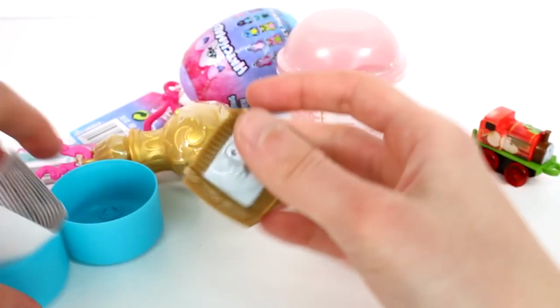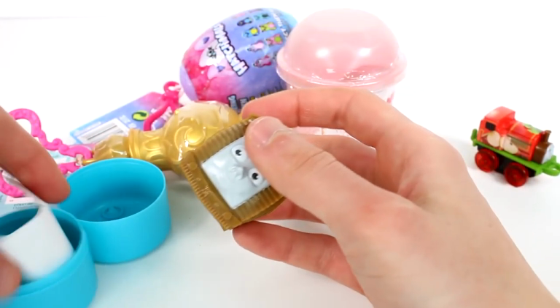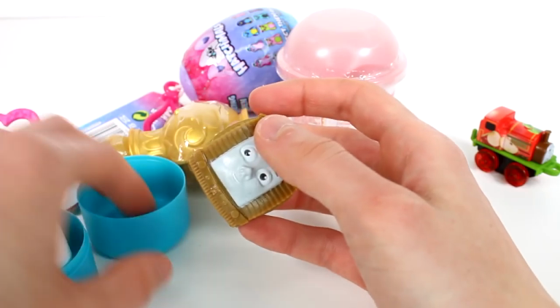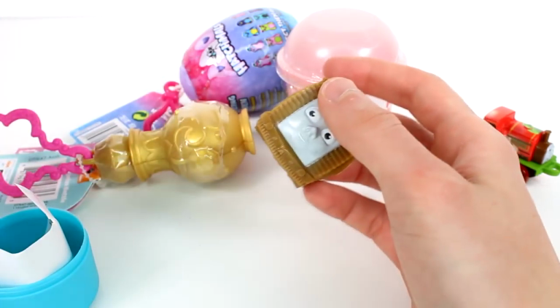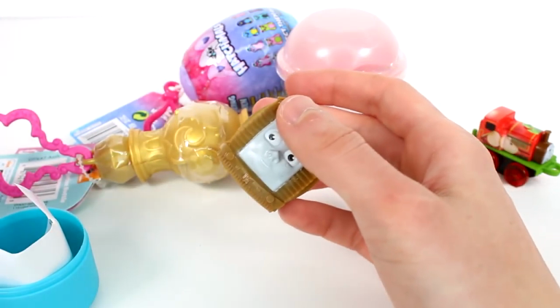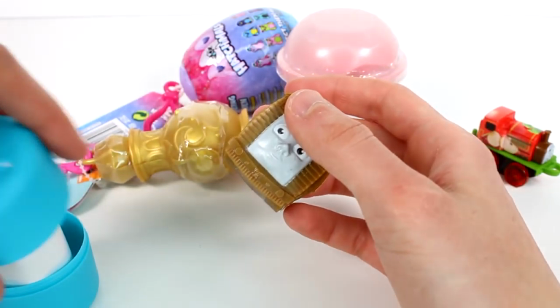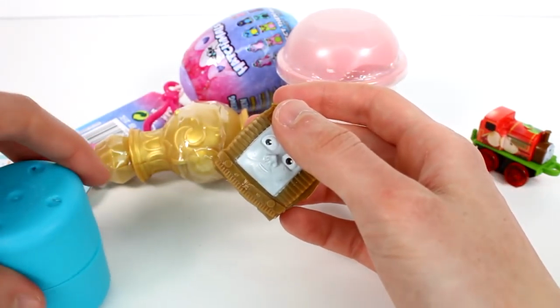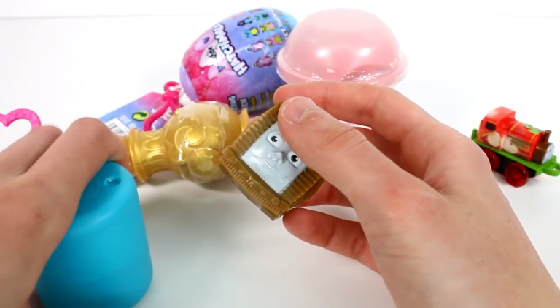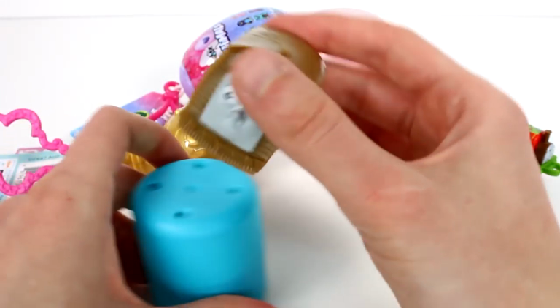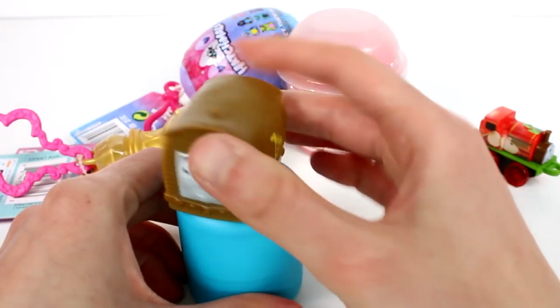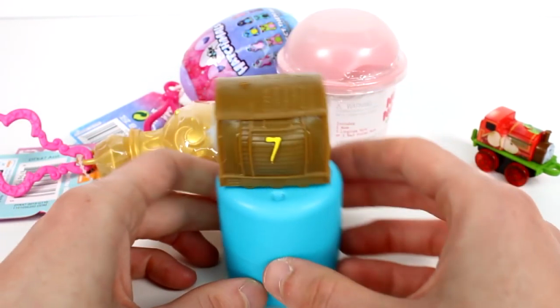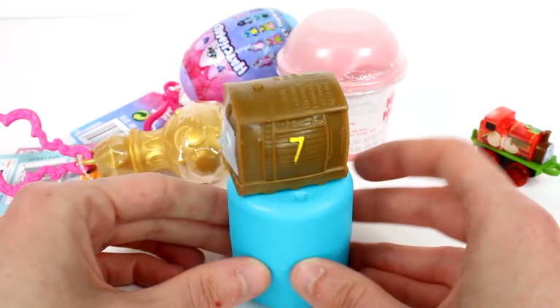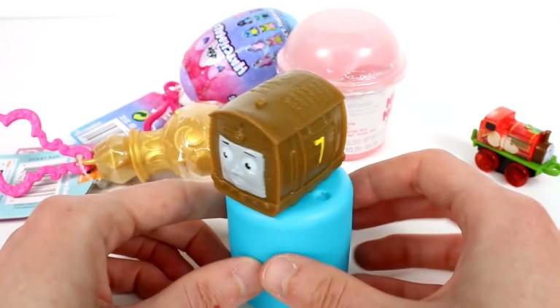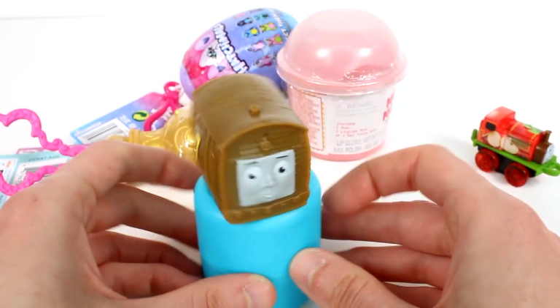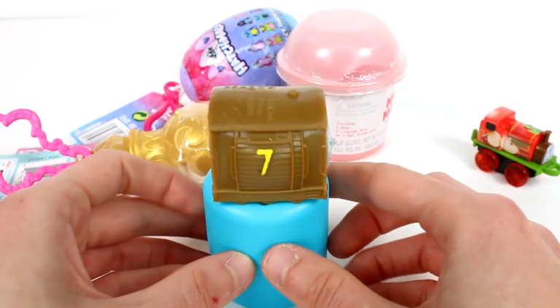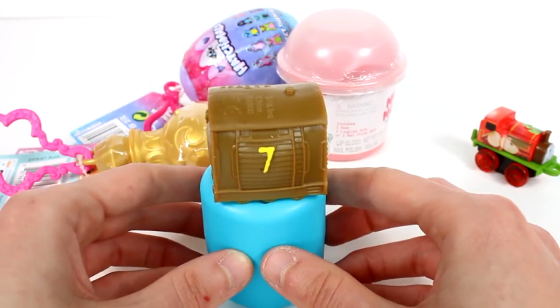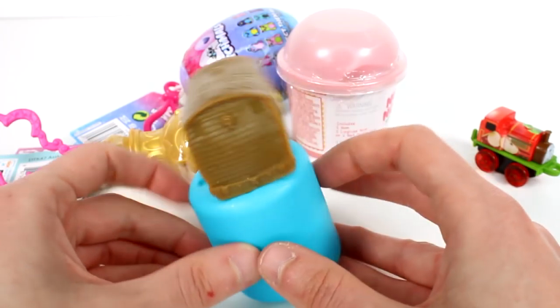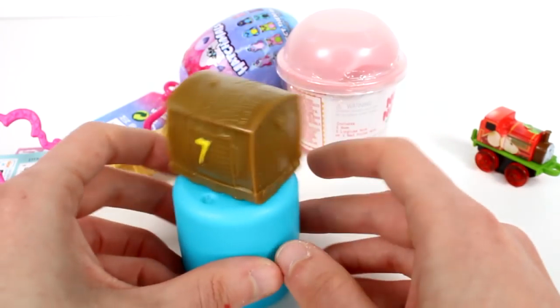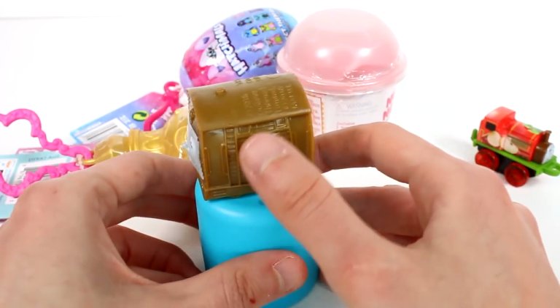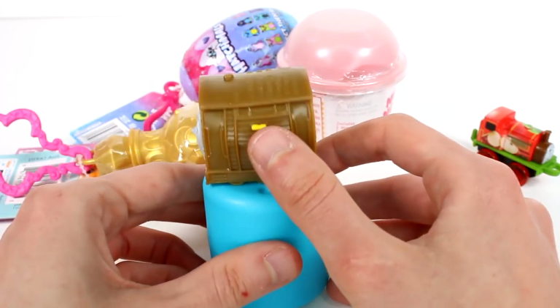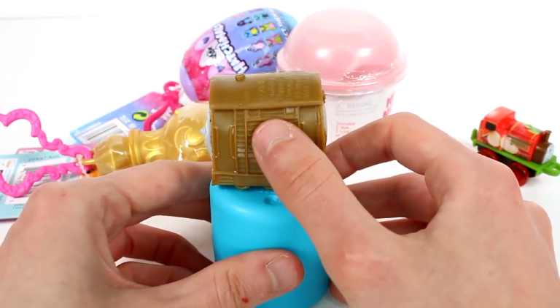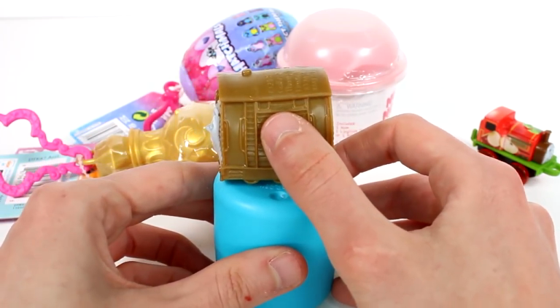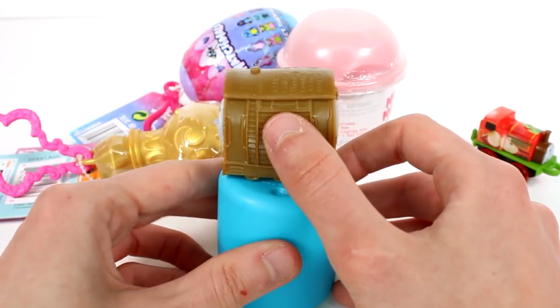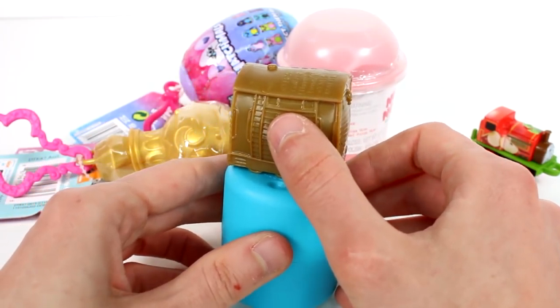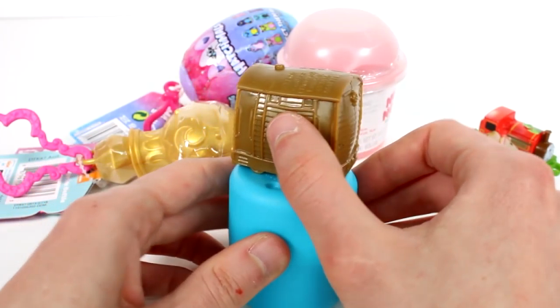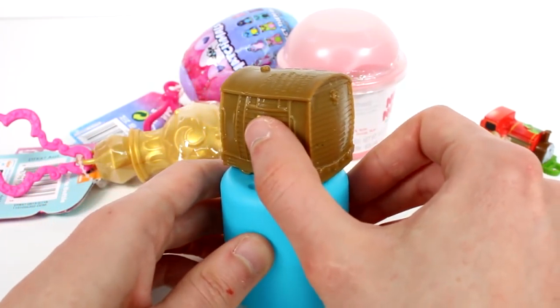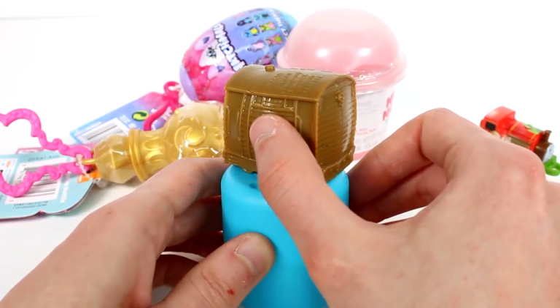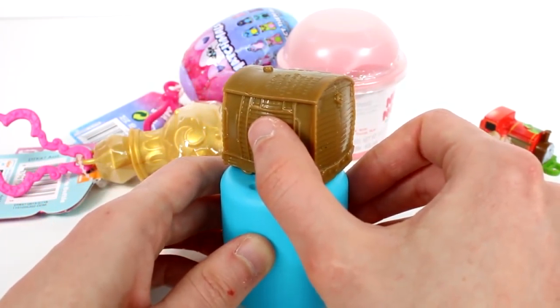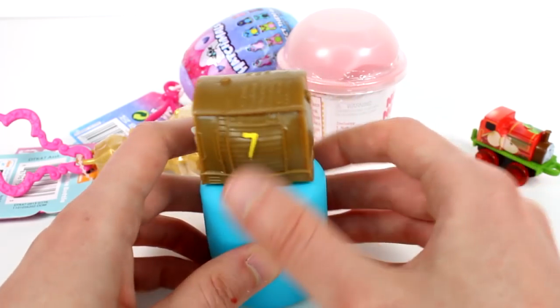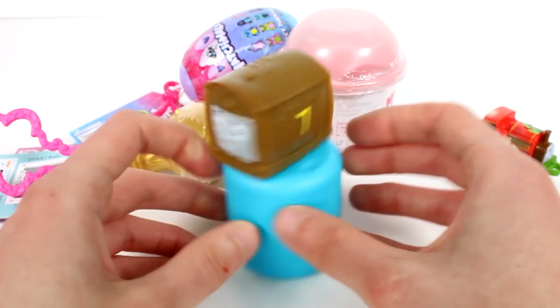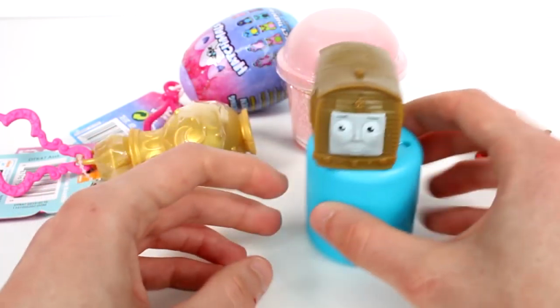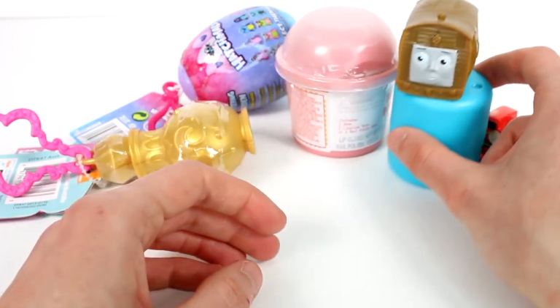Let me put this back together so we can put him up there. Ta-da! He actually looks like a treasure chest — look, it's a treasure chest! That's so funny.